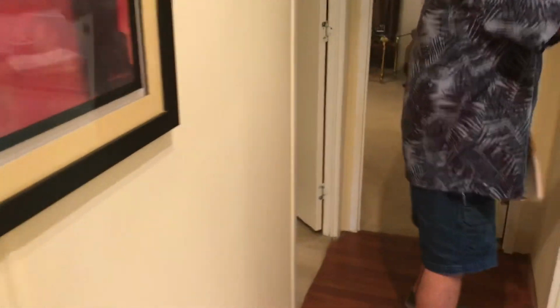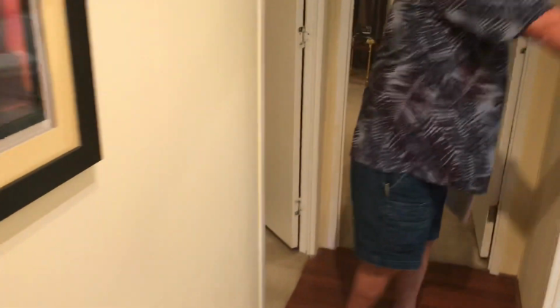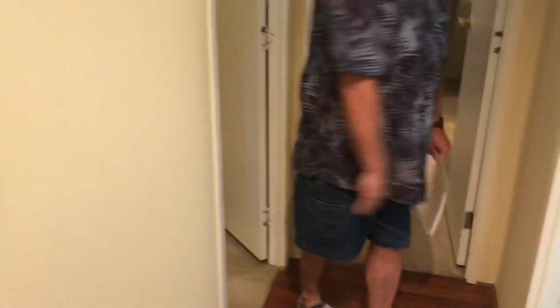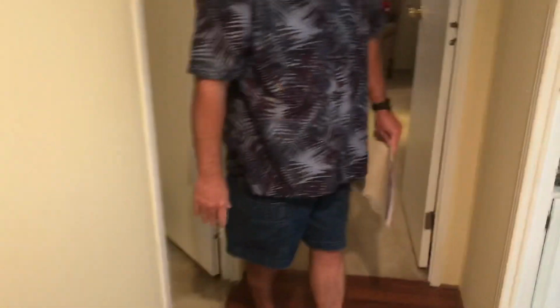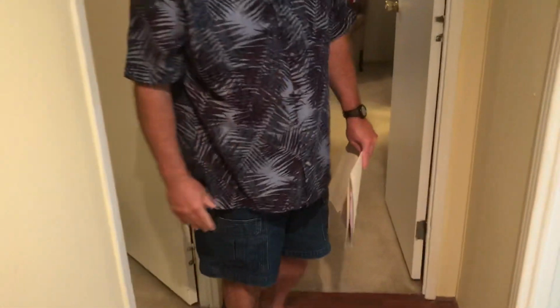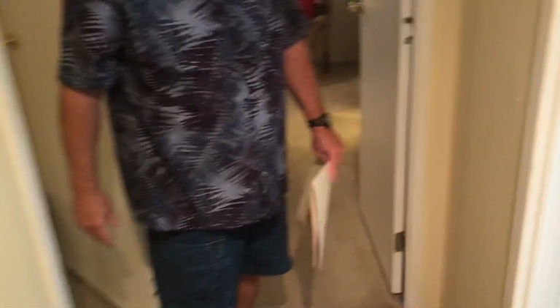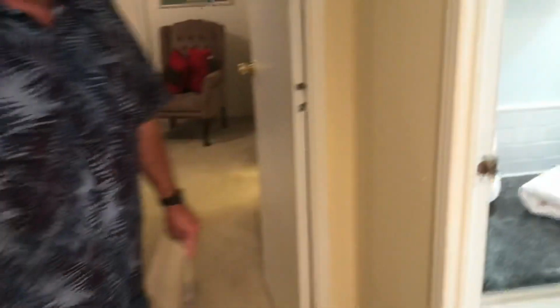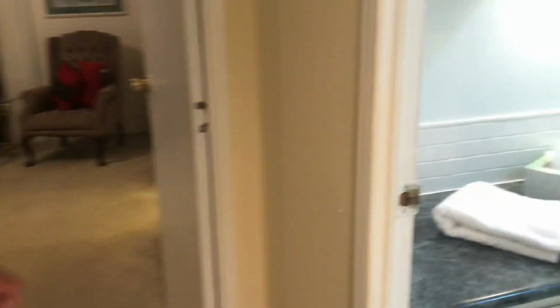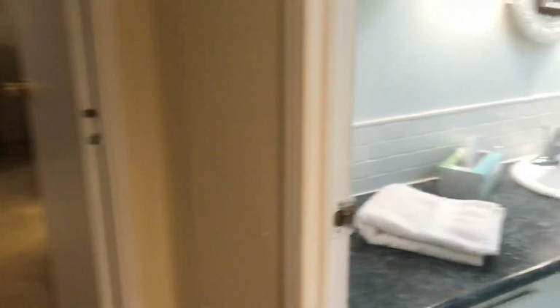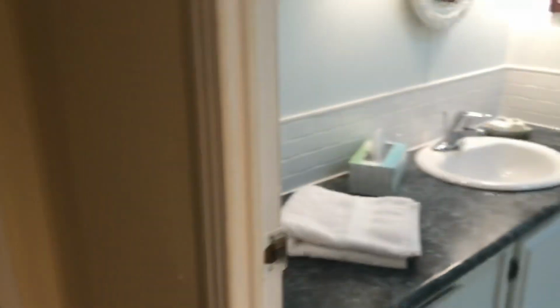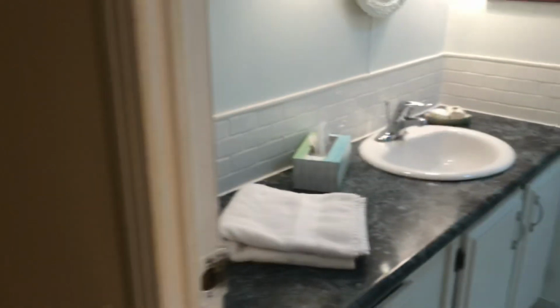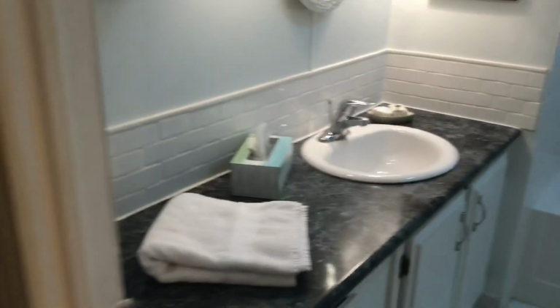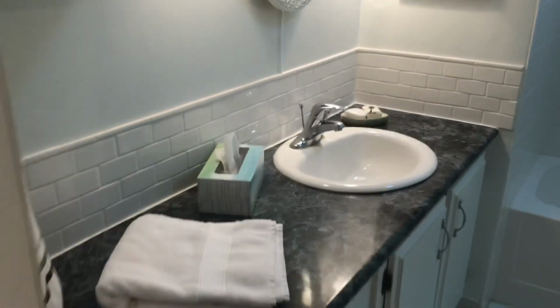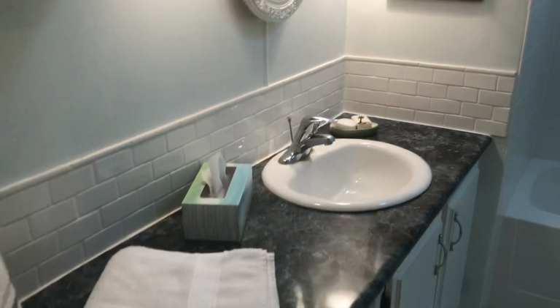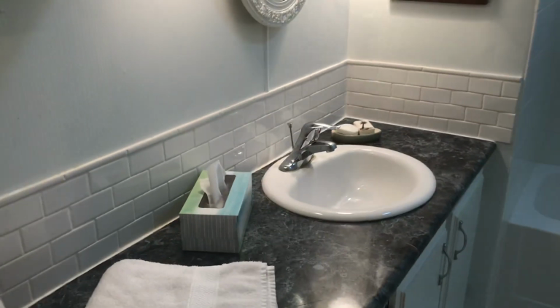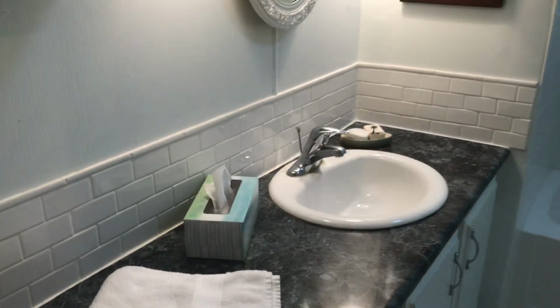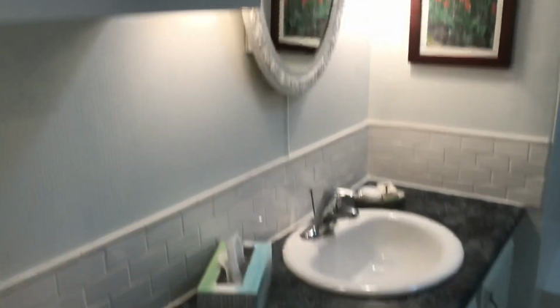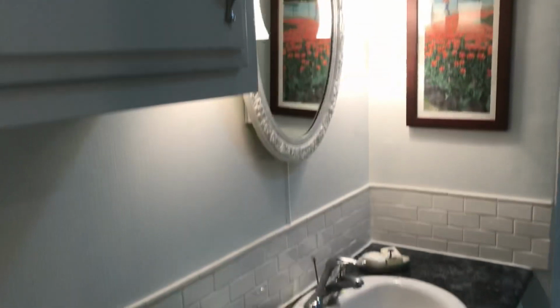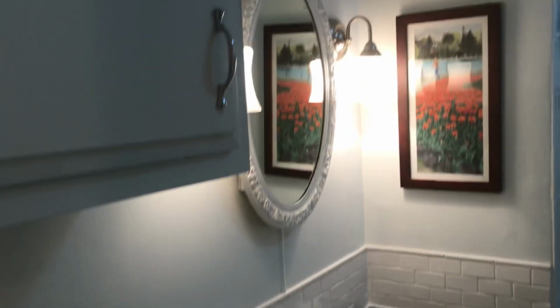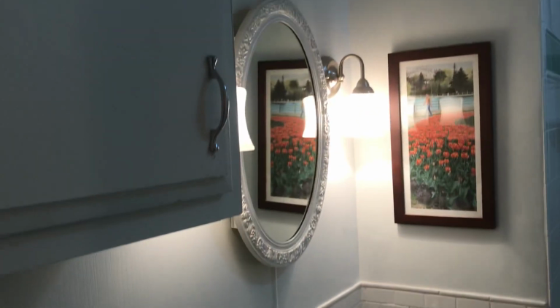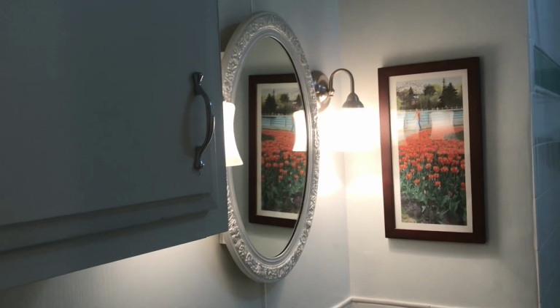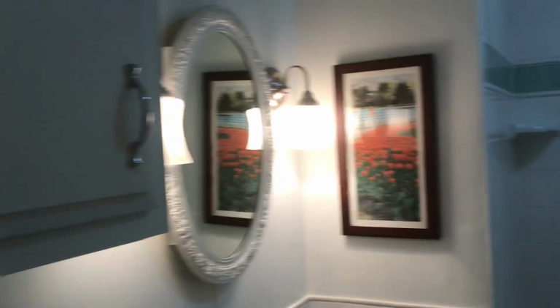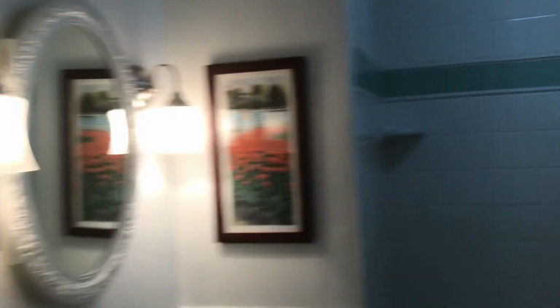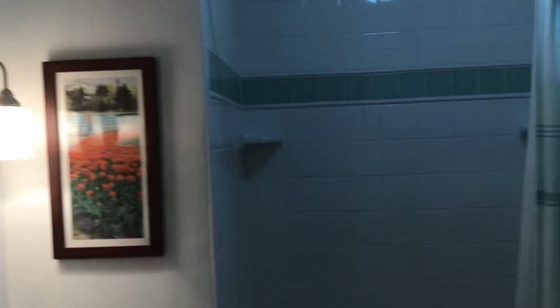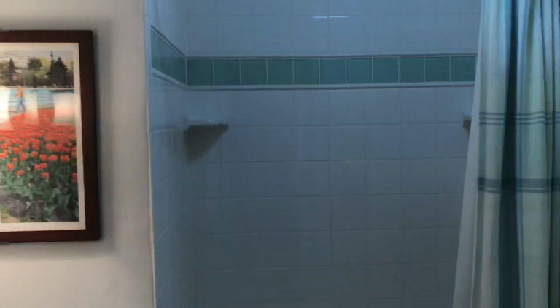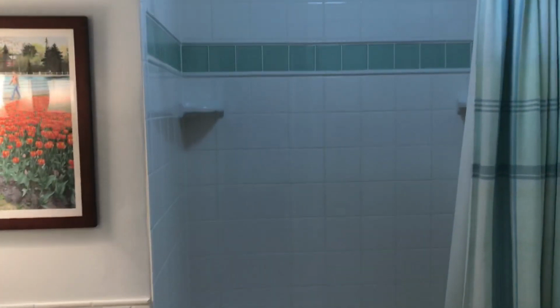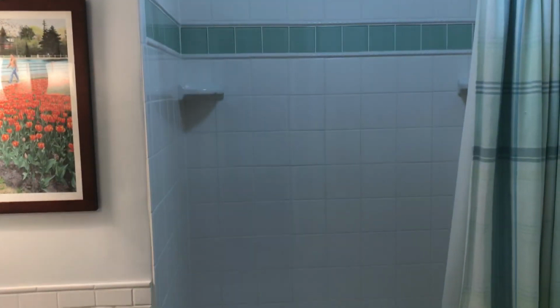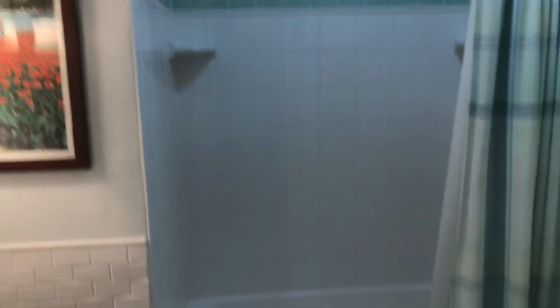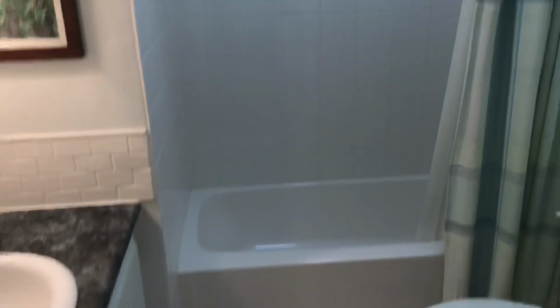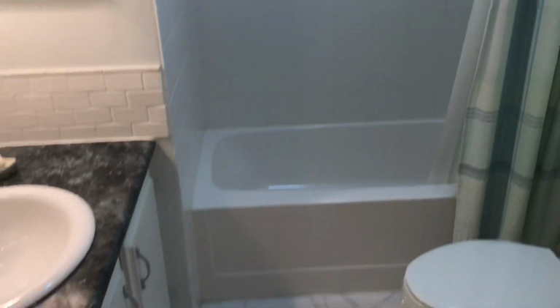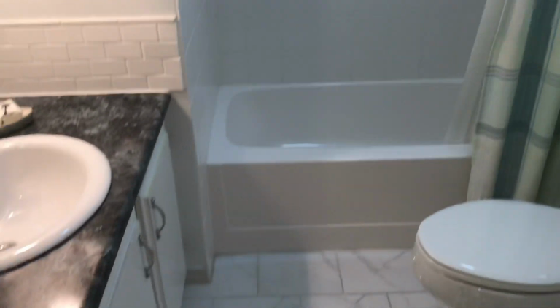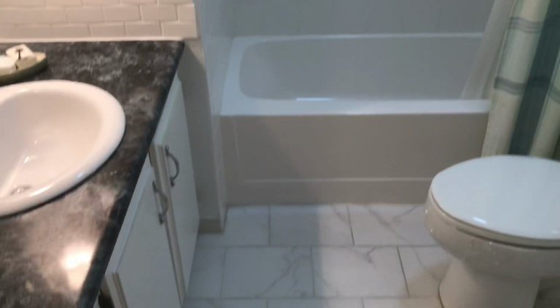Completely remodeled and updated guest bath — tile flooring, tile bath, tile shower, new countertops. Beautifully done.